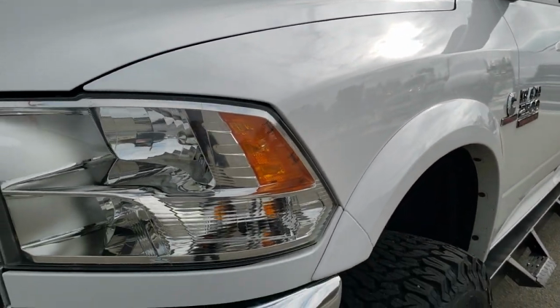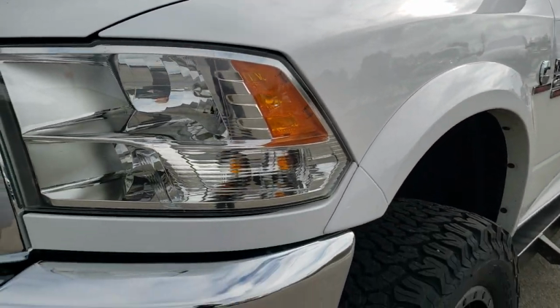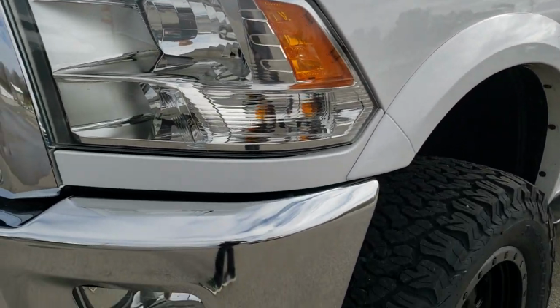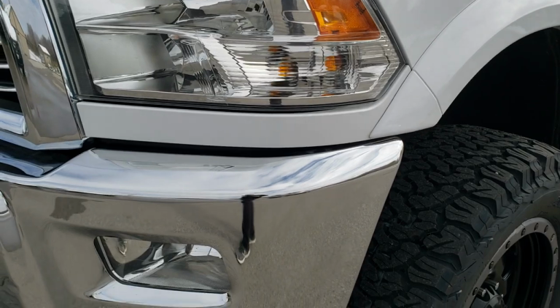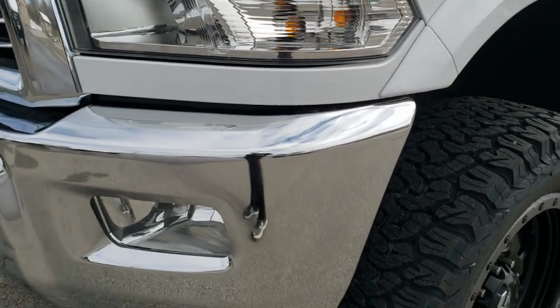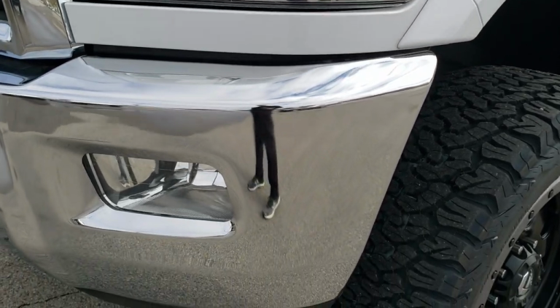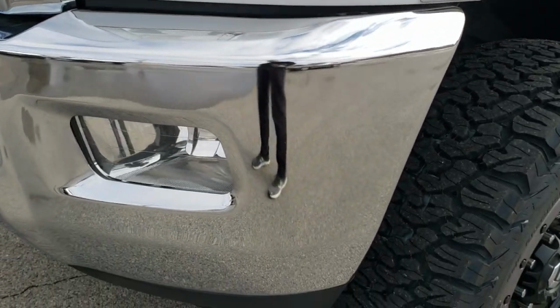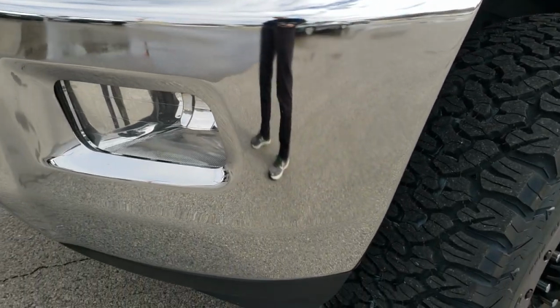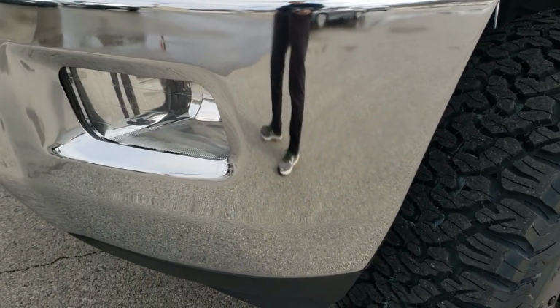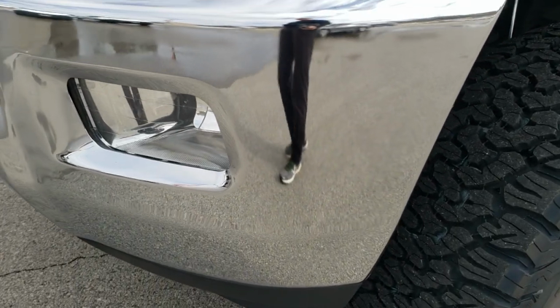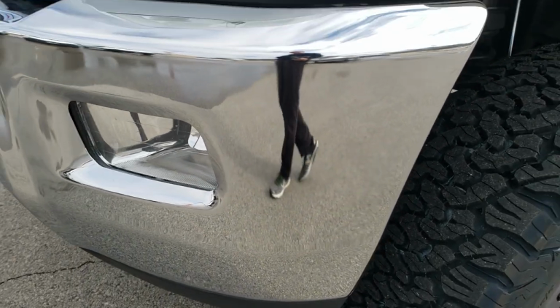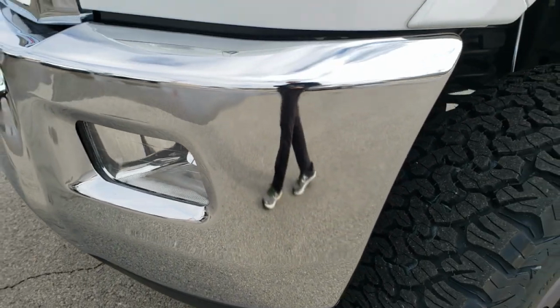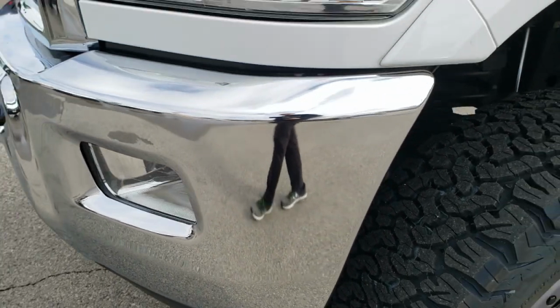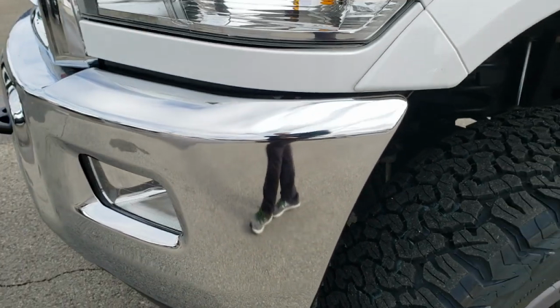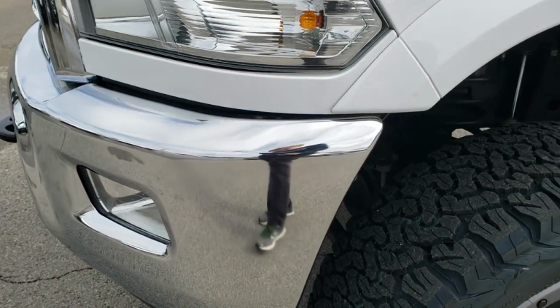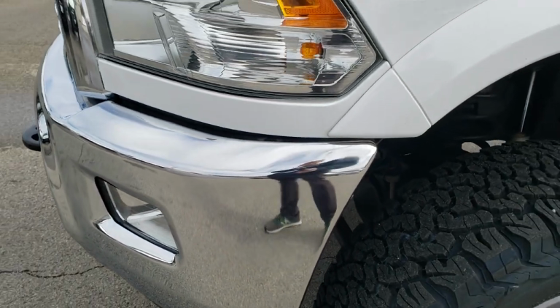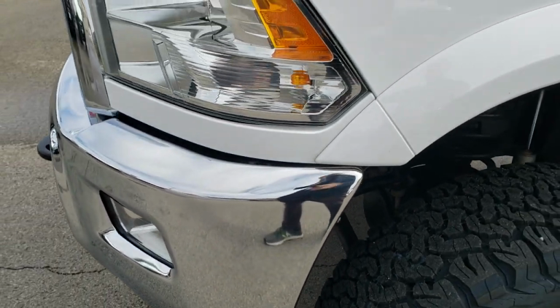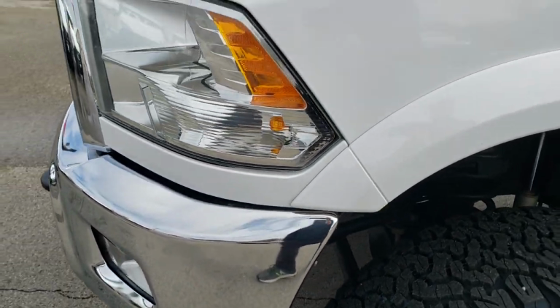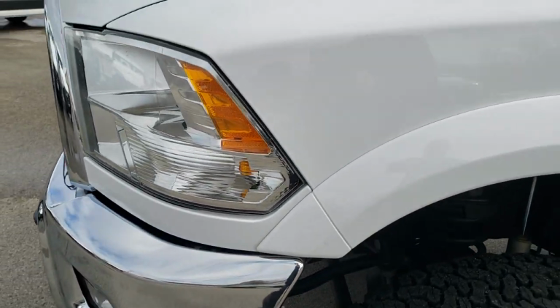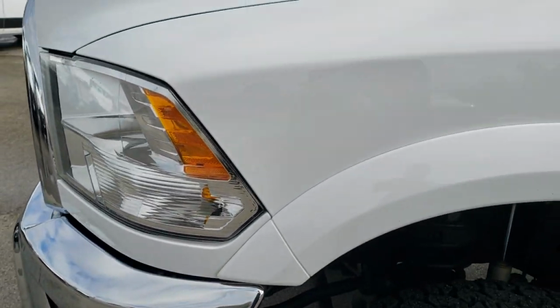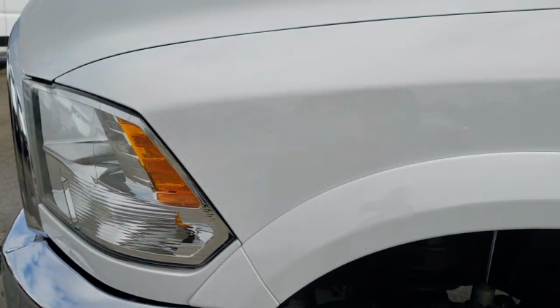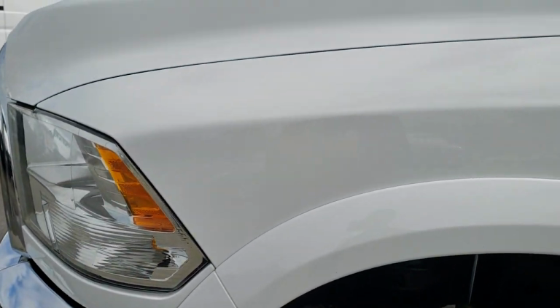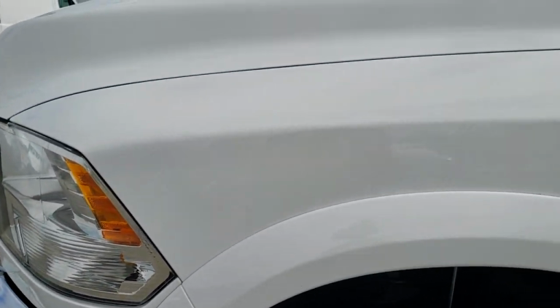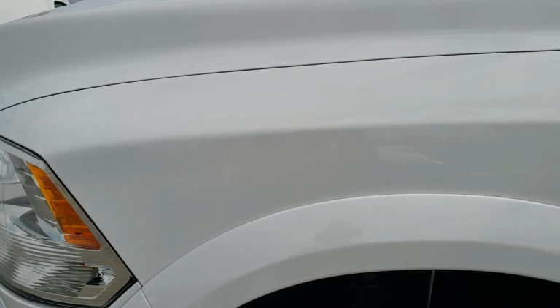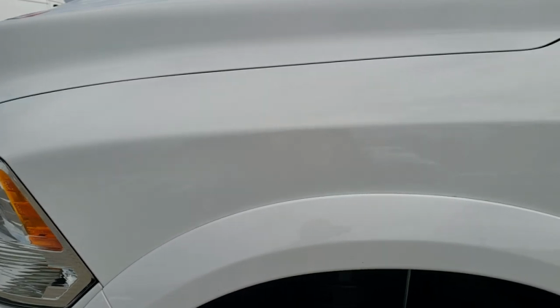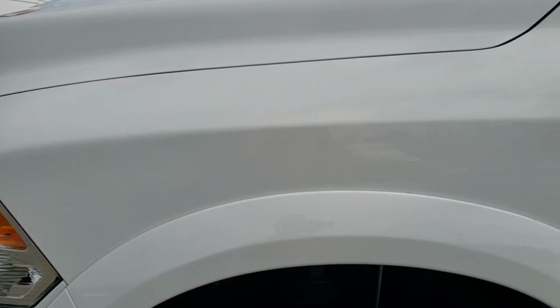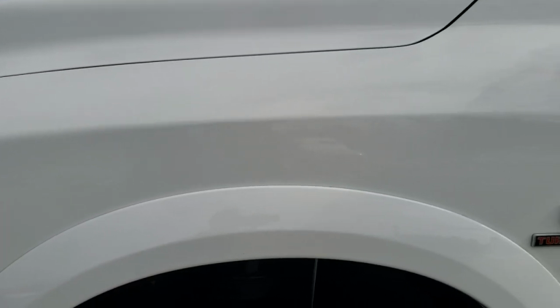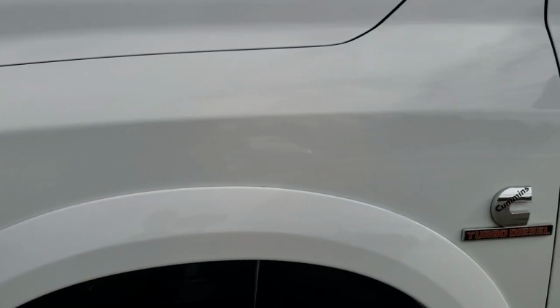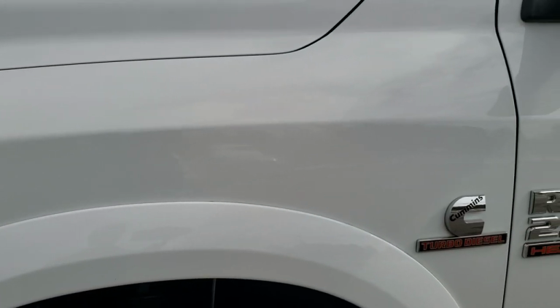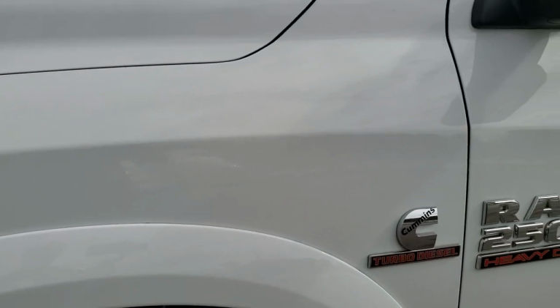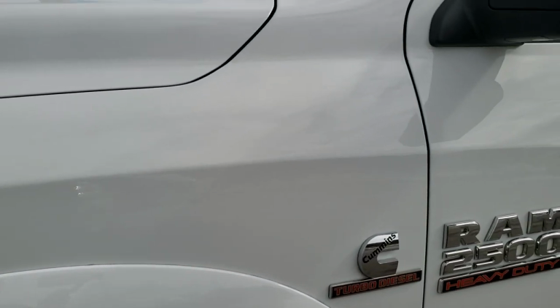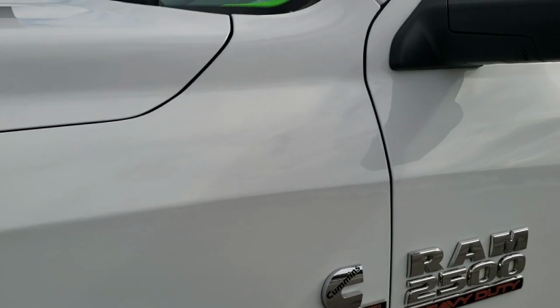It has a fresh oil and filter change and all the fluids have been checked and topped off. It has four brand new tires. Bright white is the color.